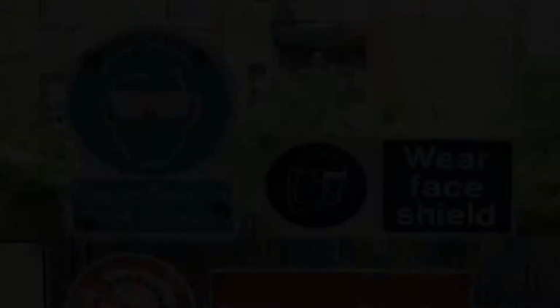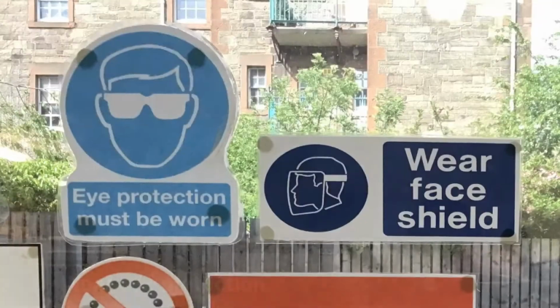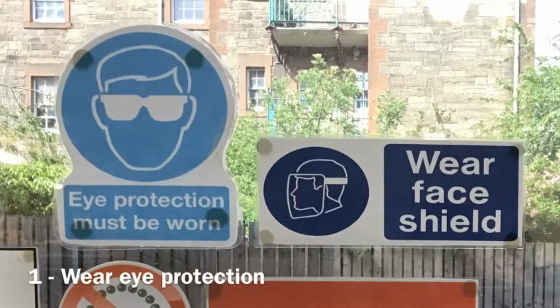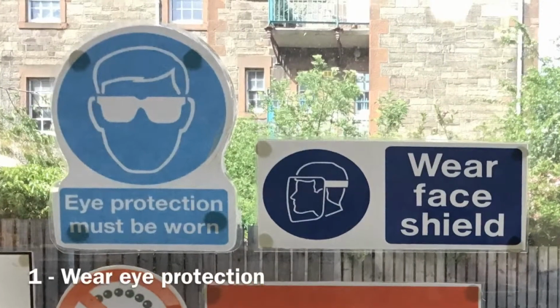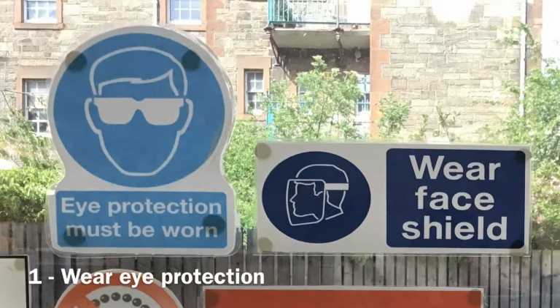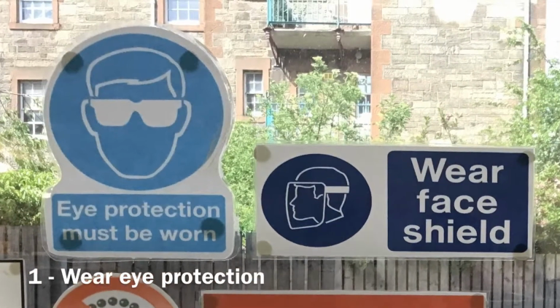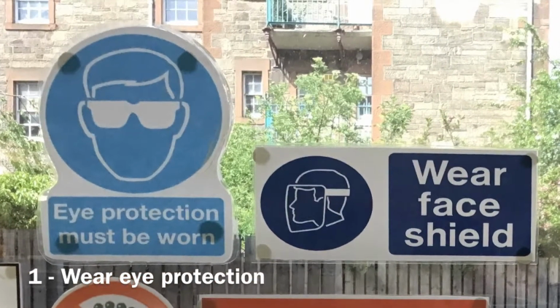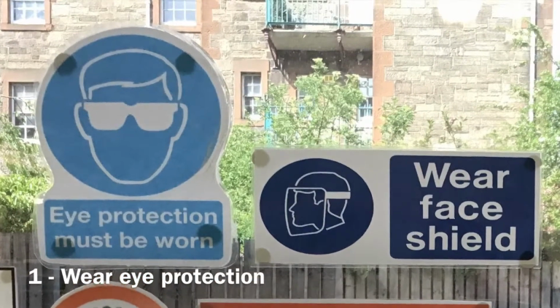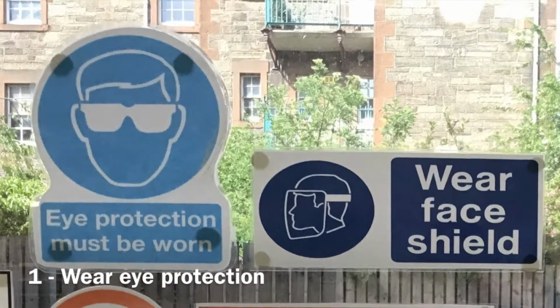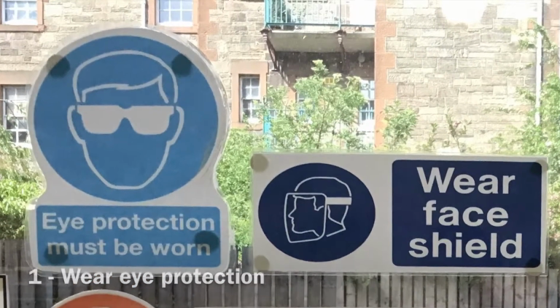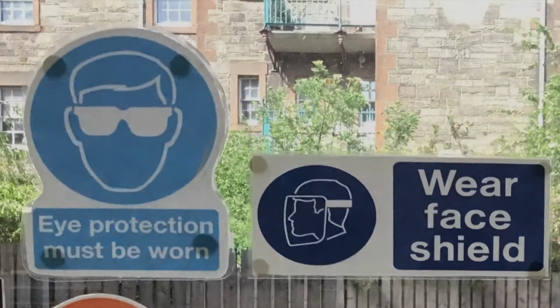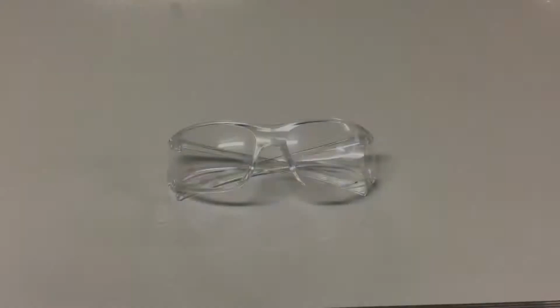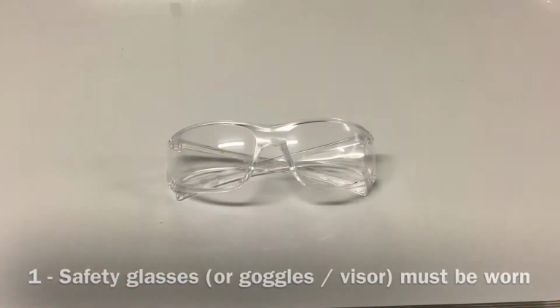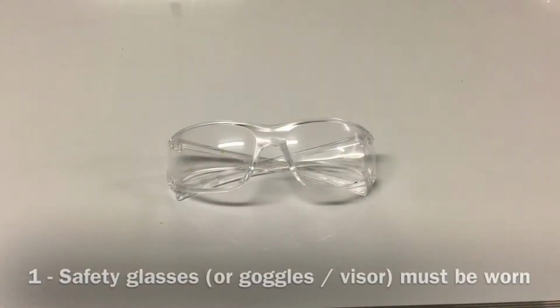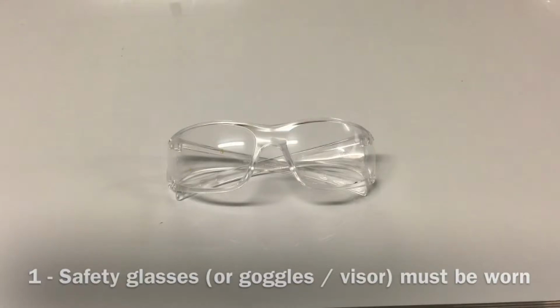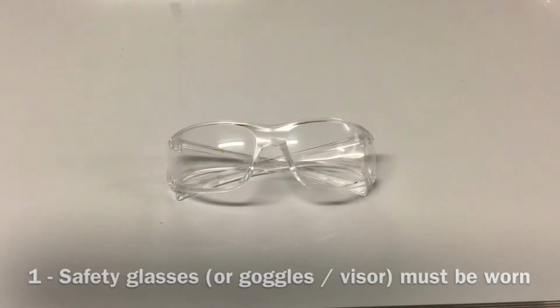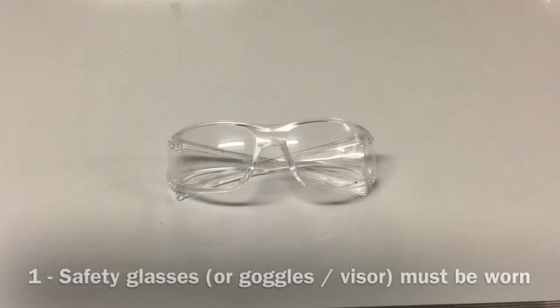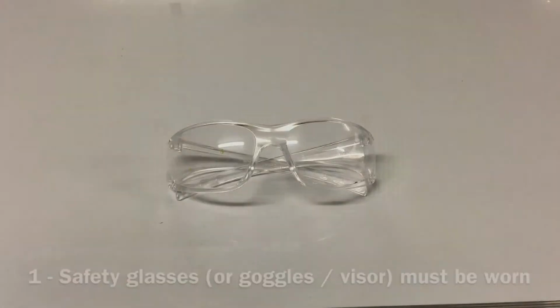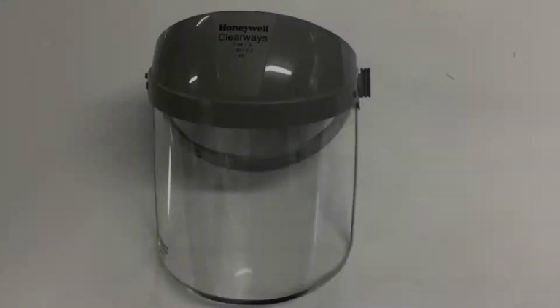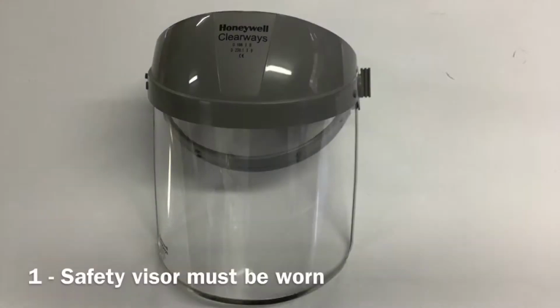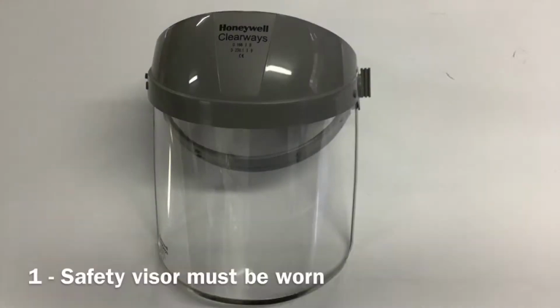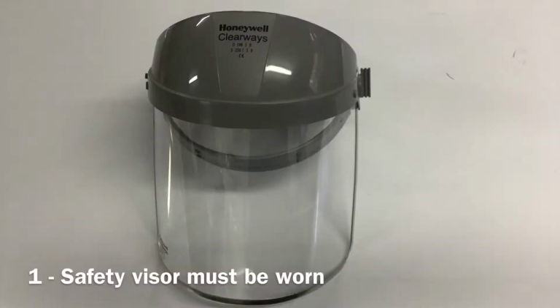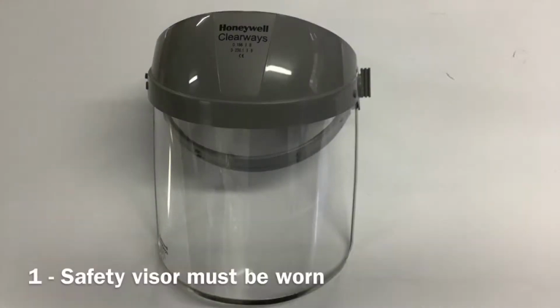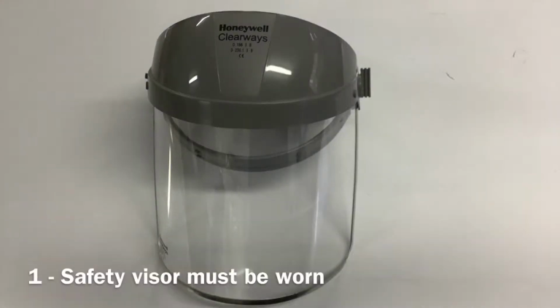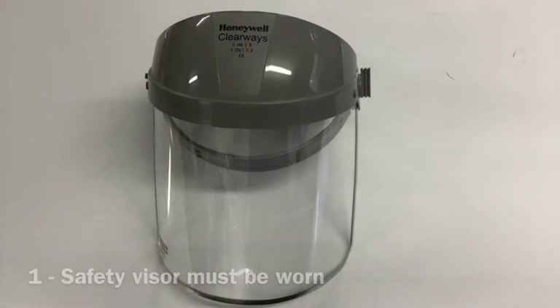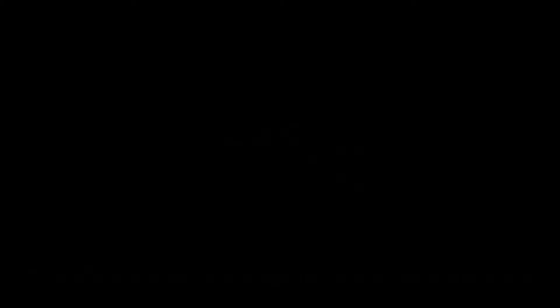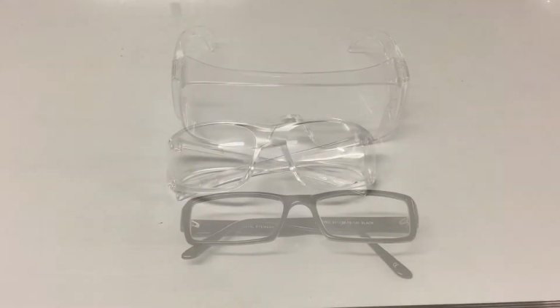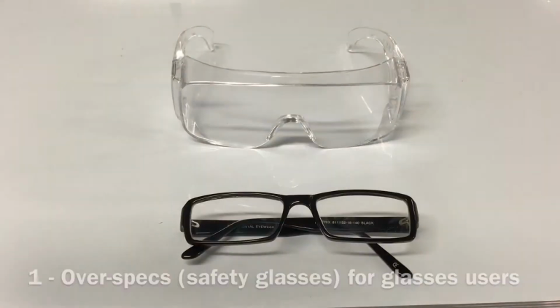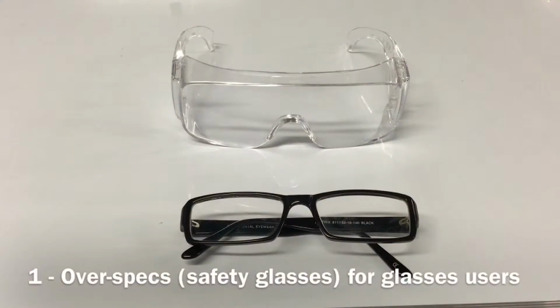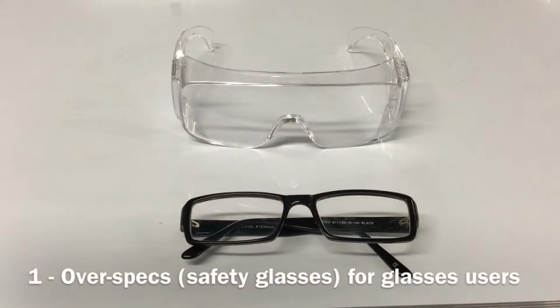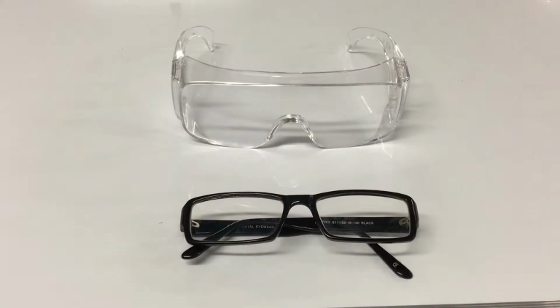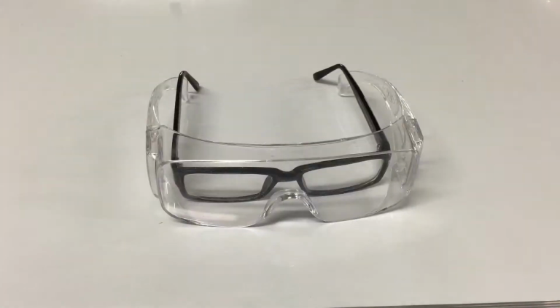First, eye protection must be worn when operating this machine. This could include wearing suitable safety glasses, goggles or a visor. If you wear prescription glasses then you must wear a pair of over specs.